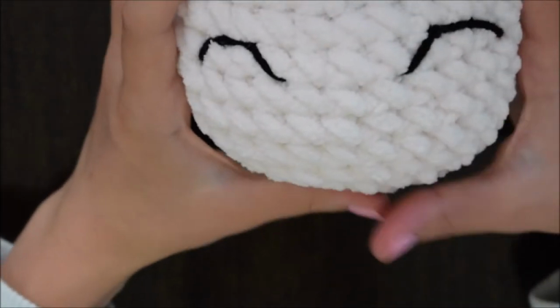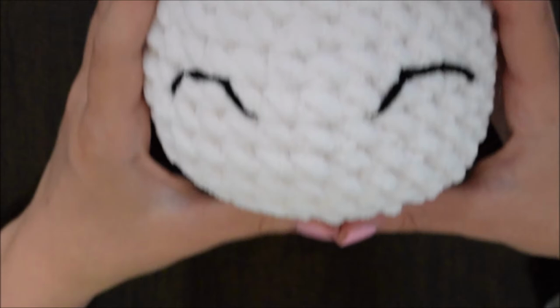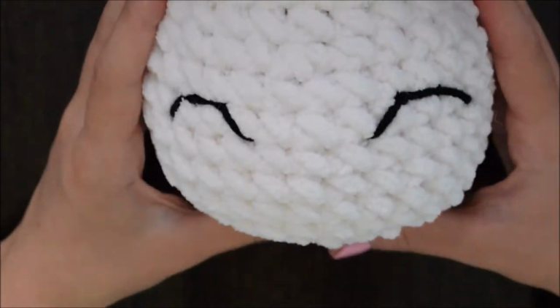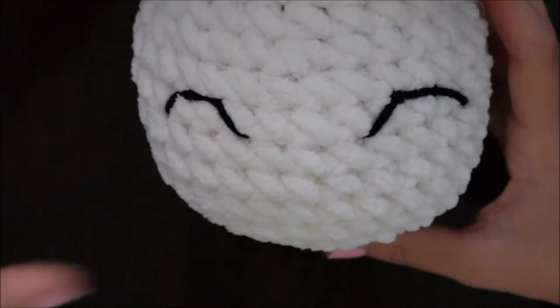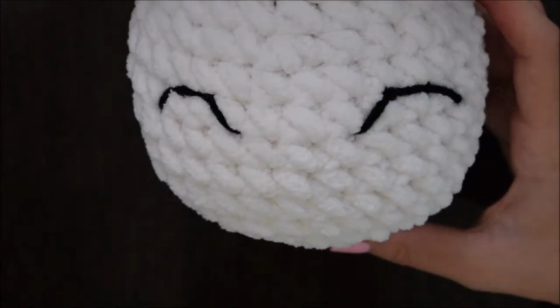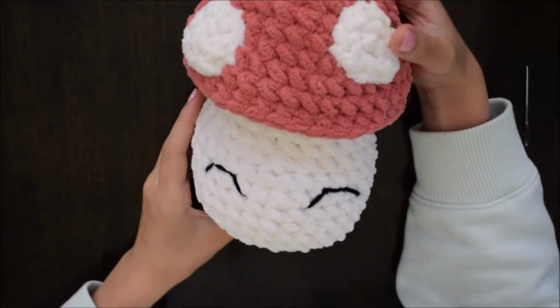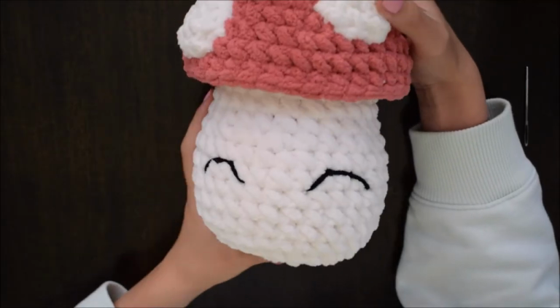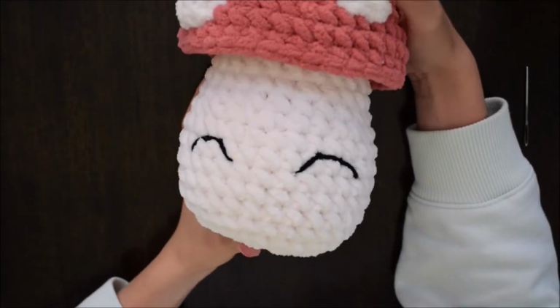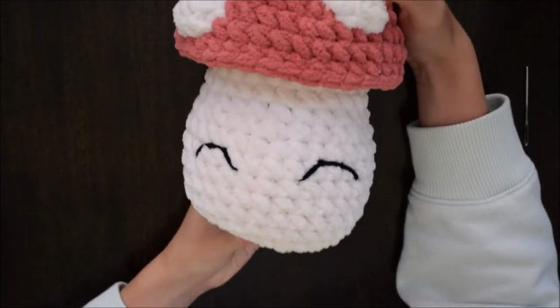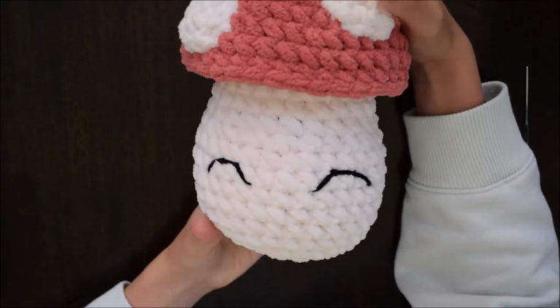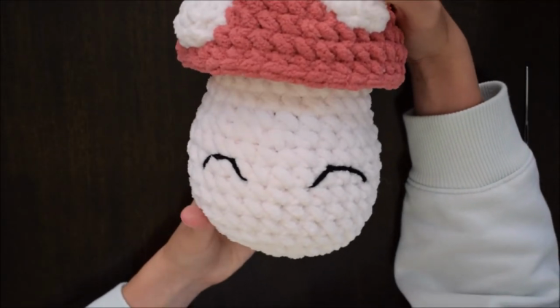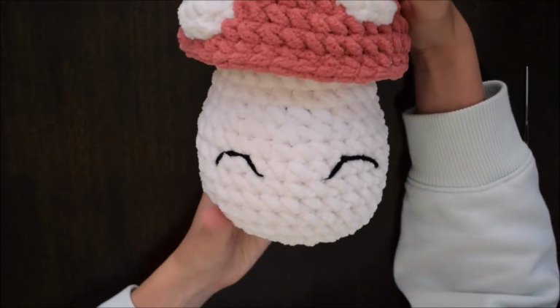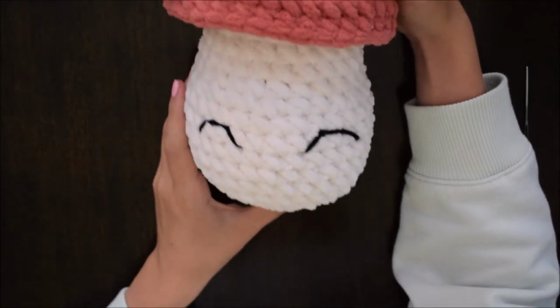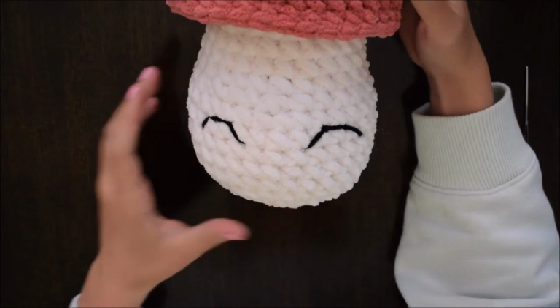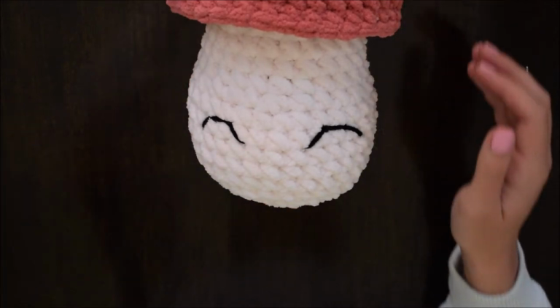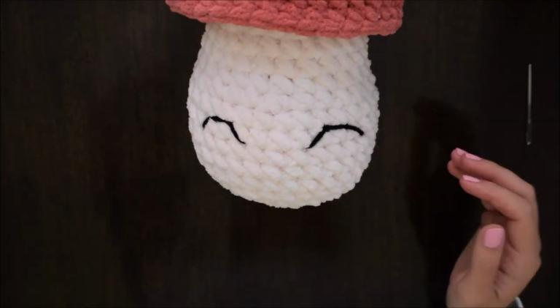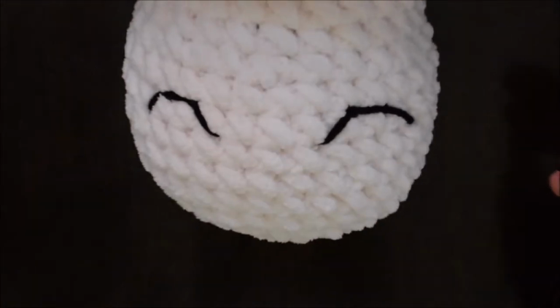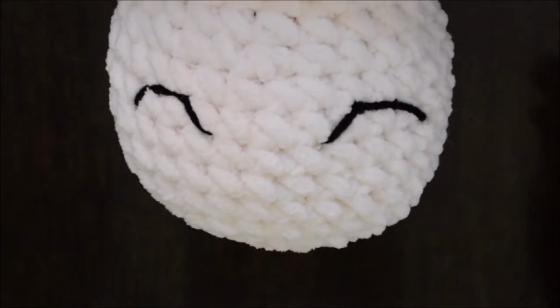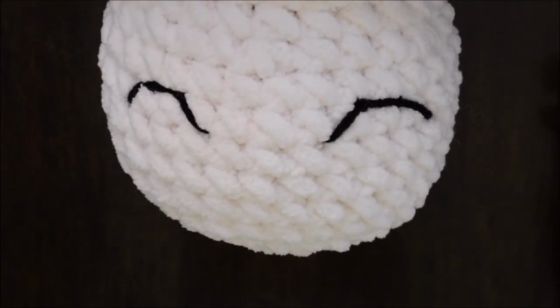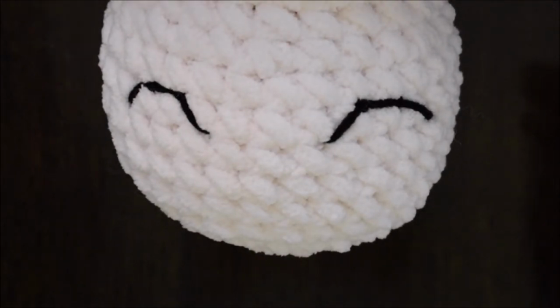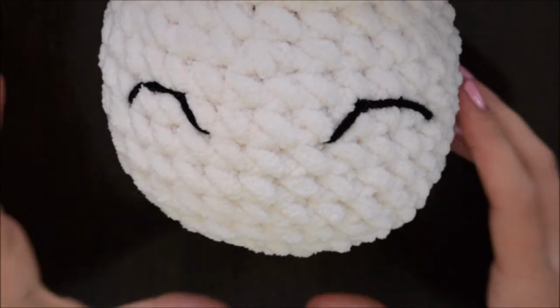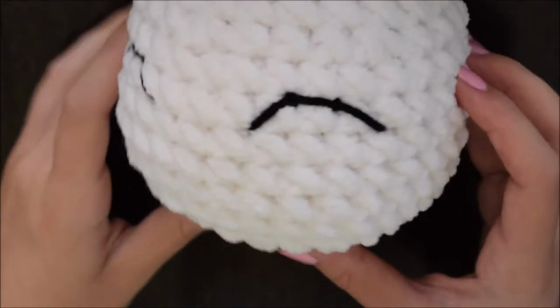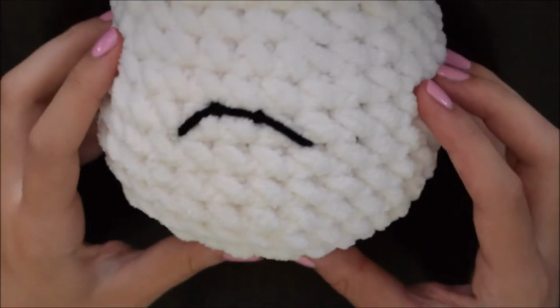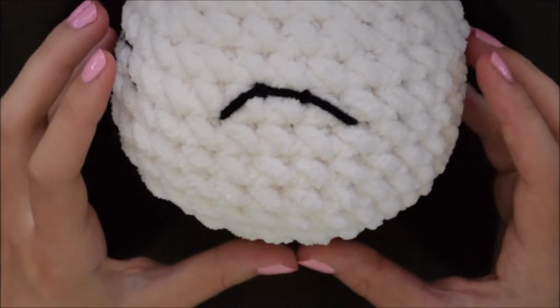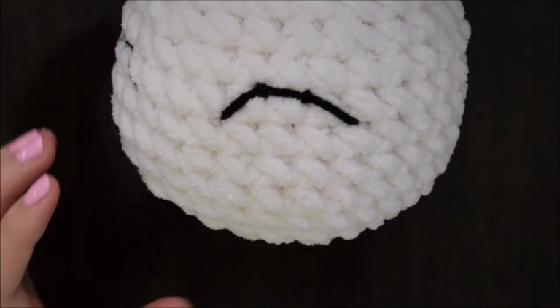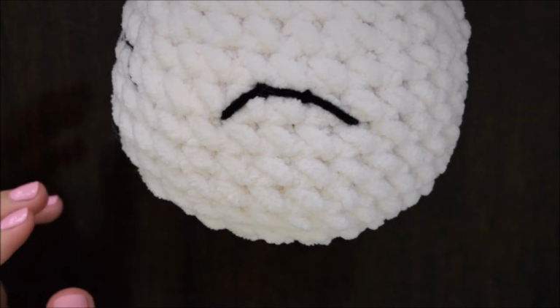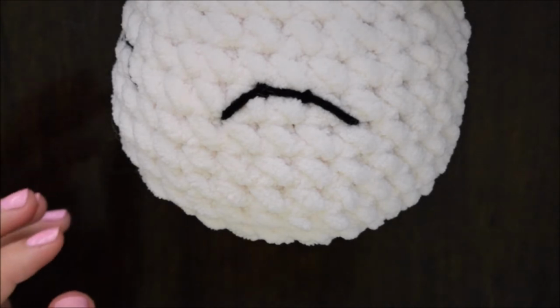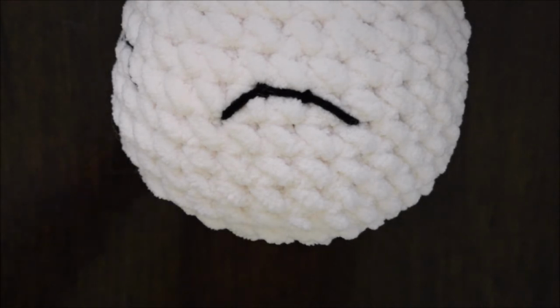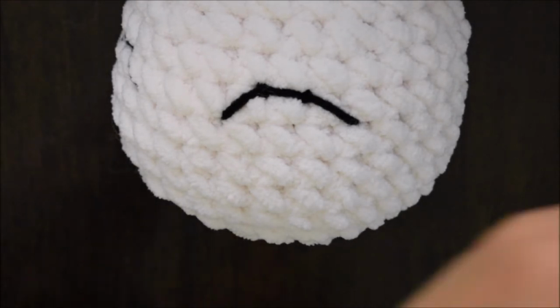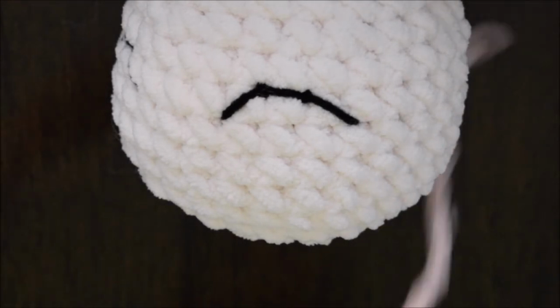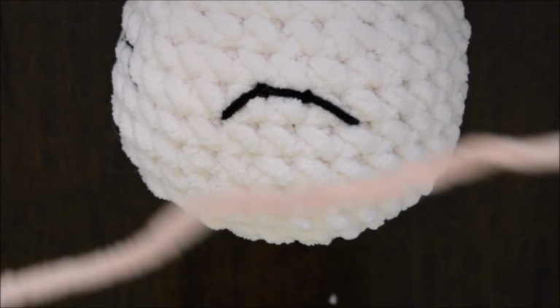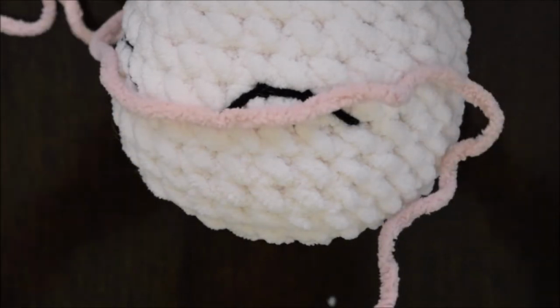And here you can see we have both eyes all complete. And now to add the blushing cheeks.